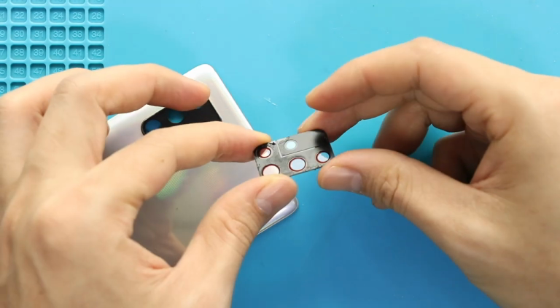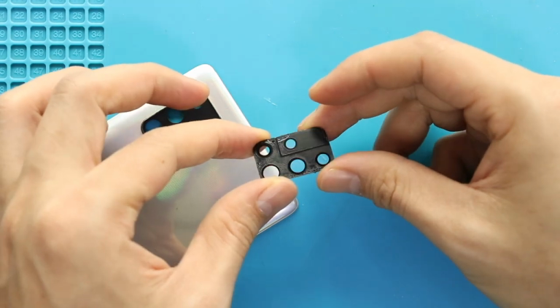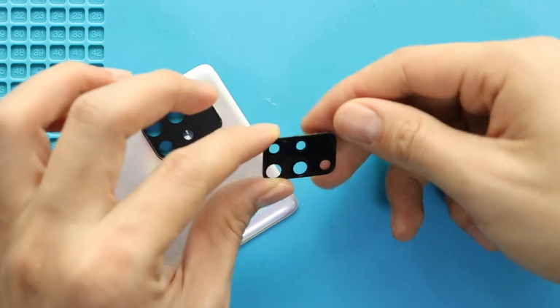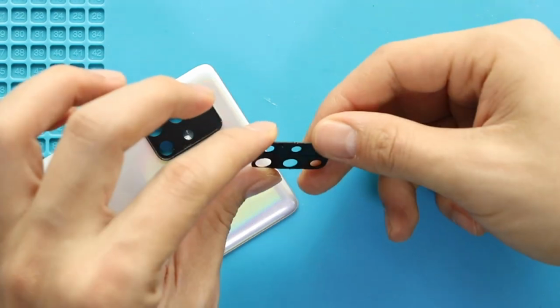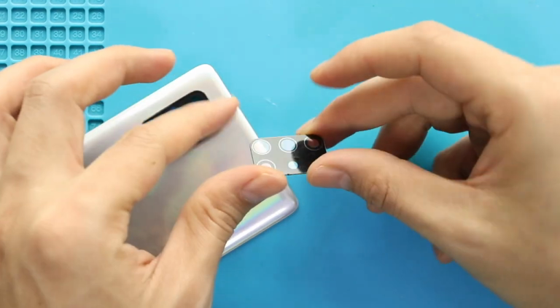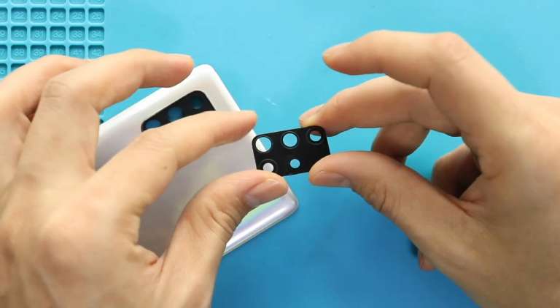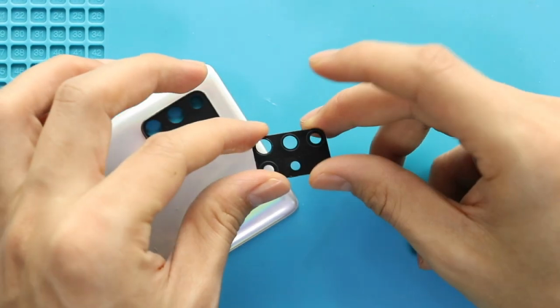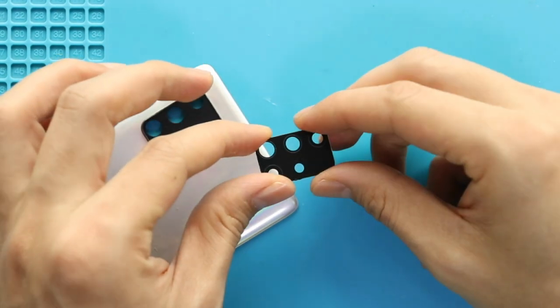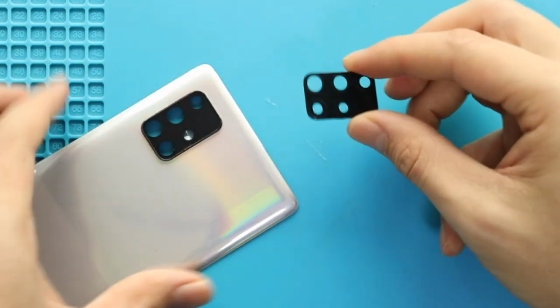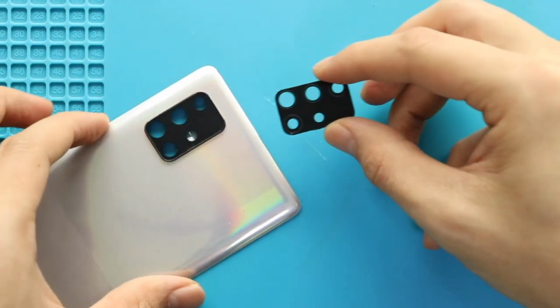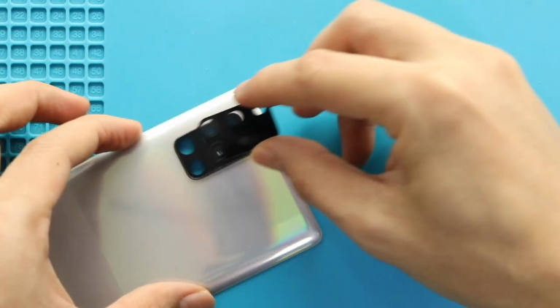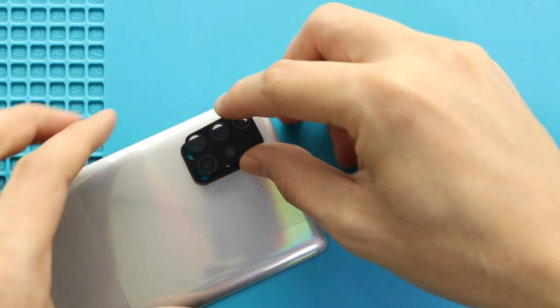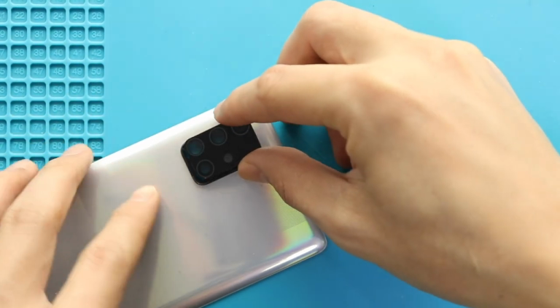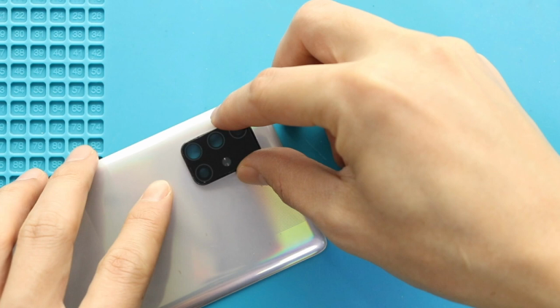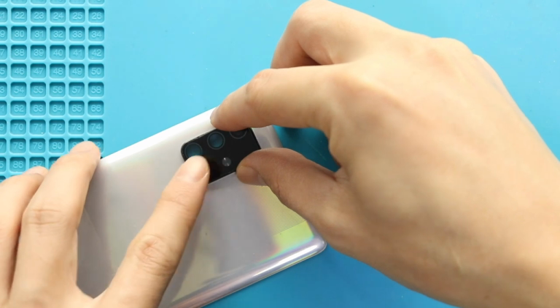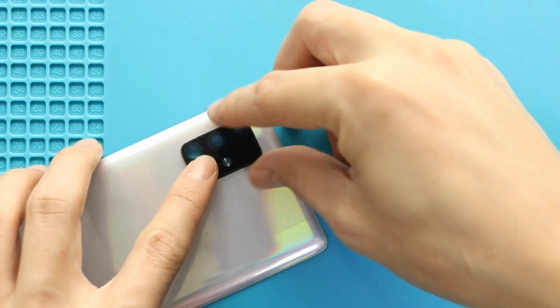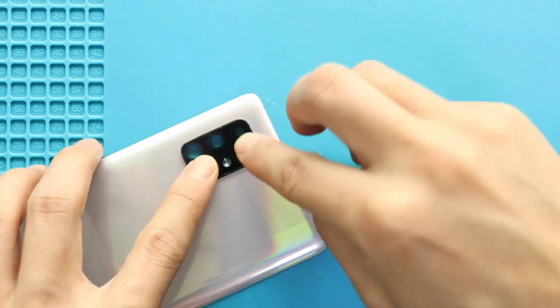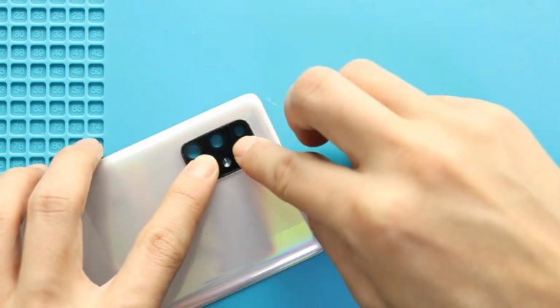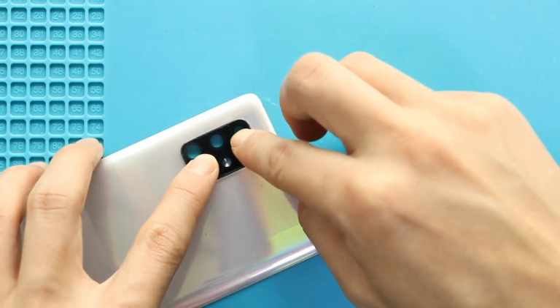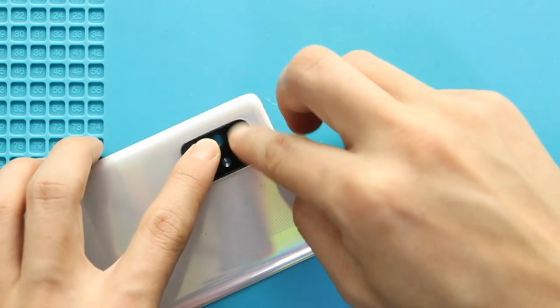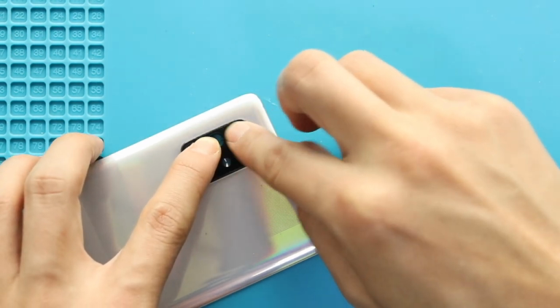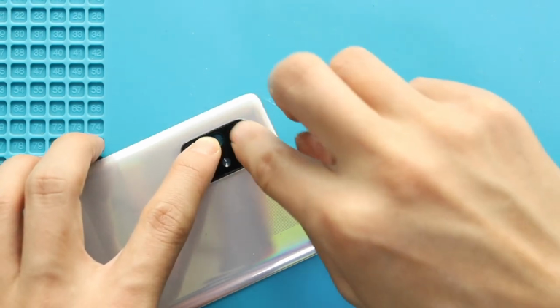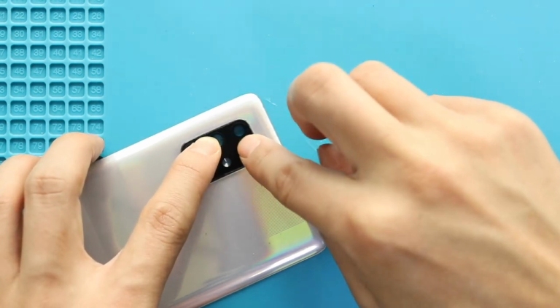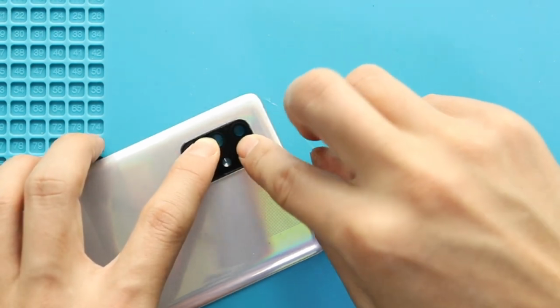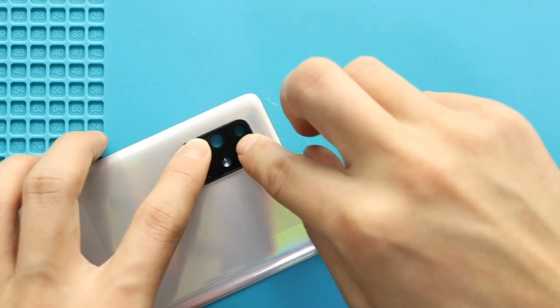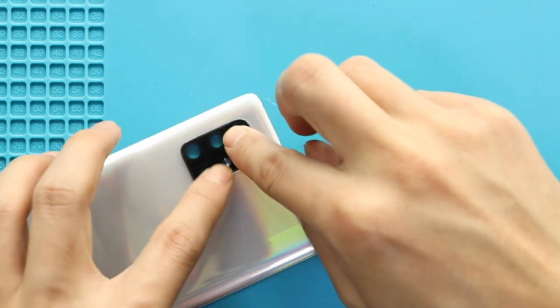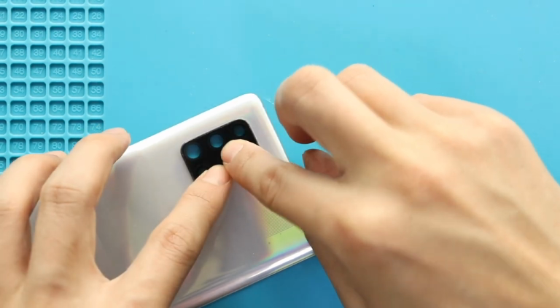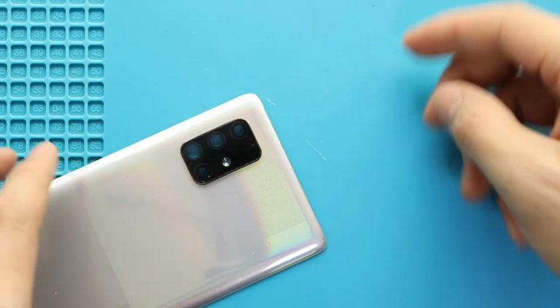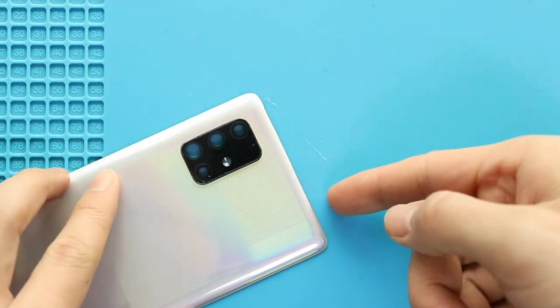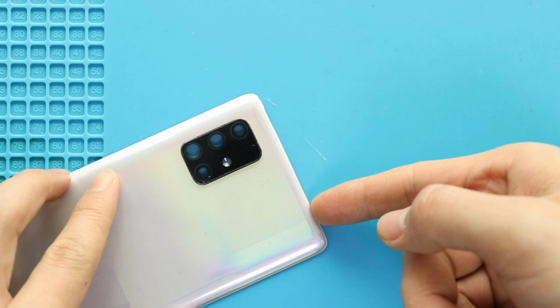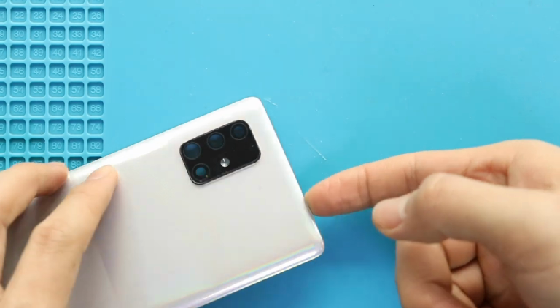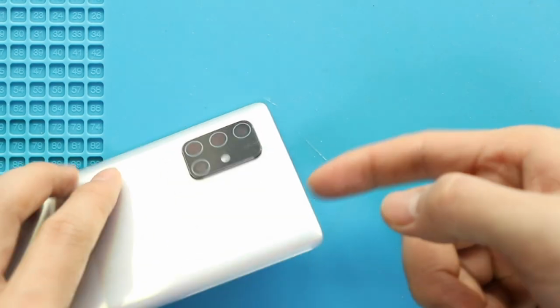Next, place the new camera lens with adhesive. If needed, you can take out the lens with the frame.